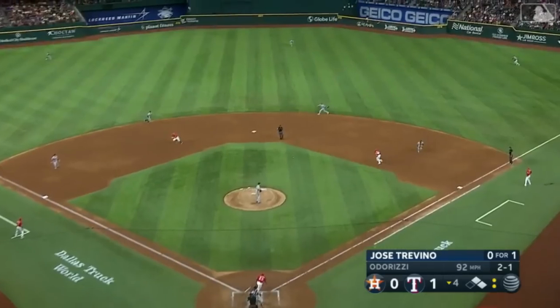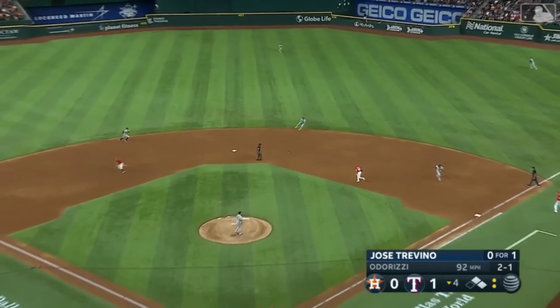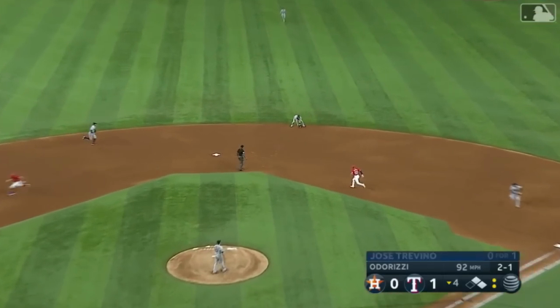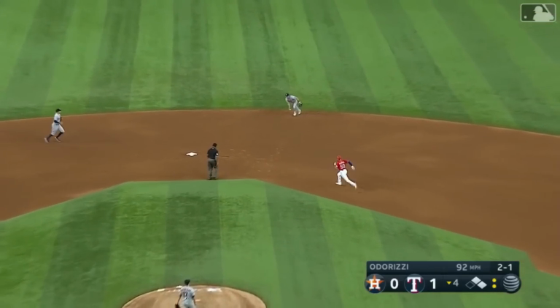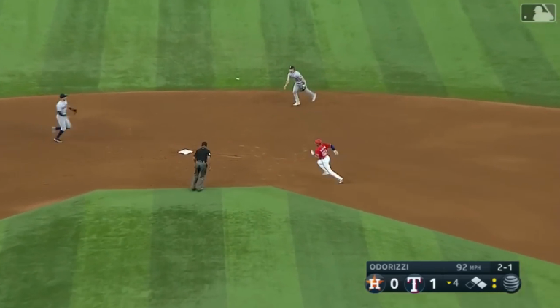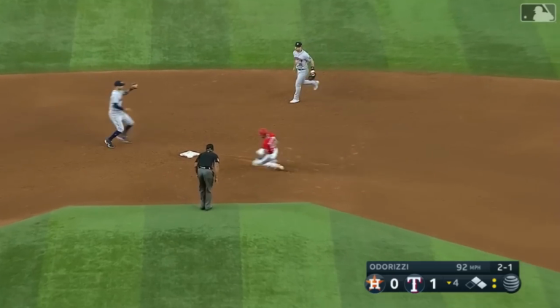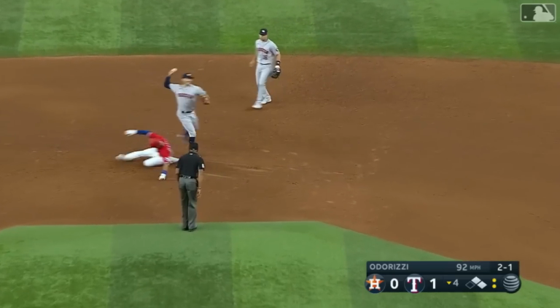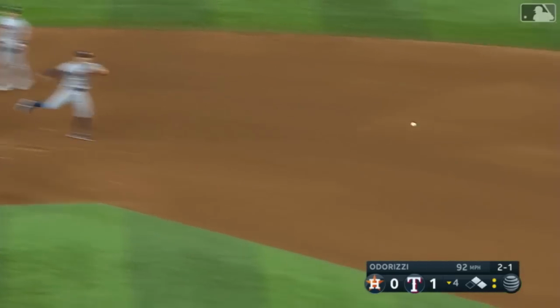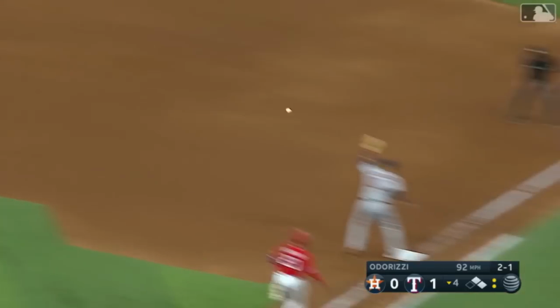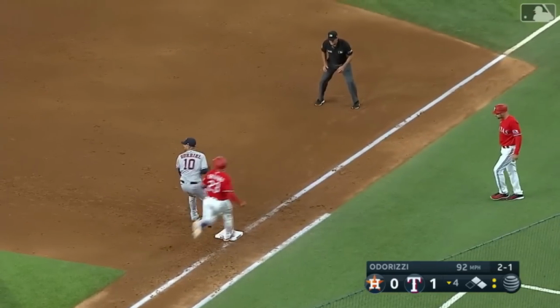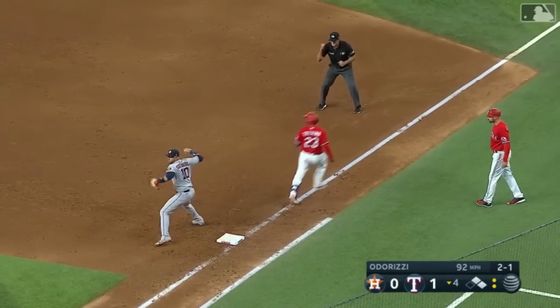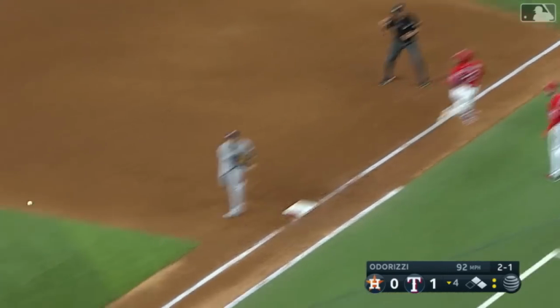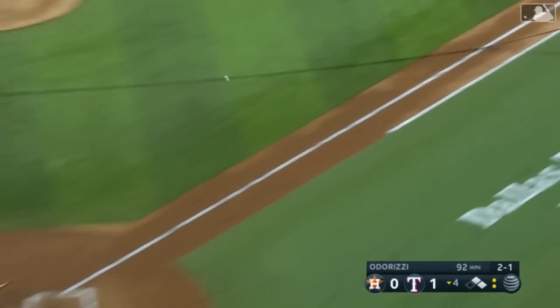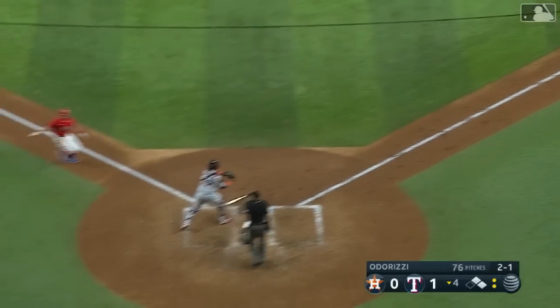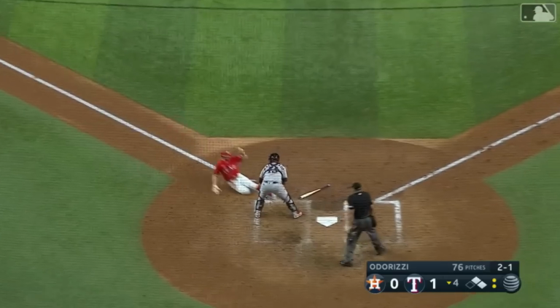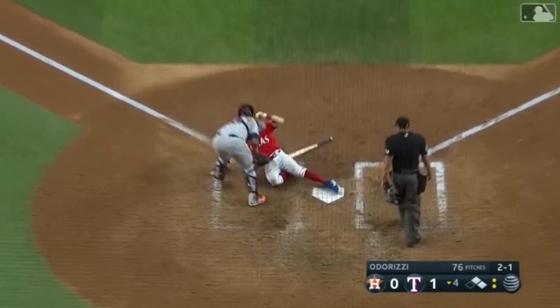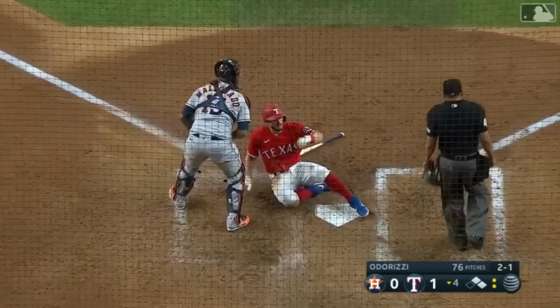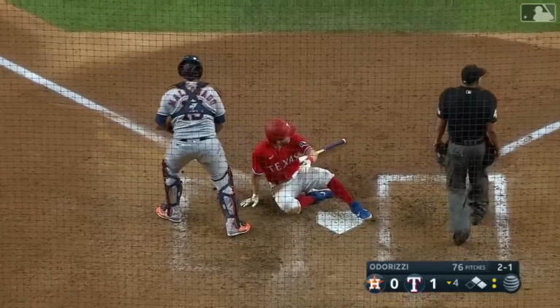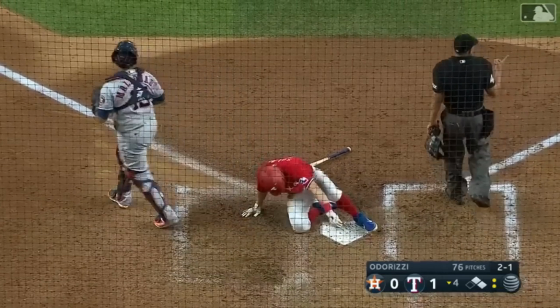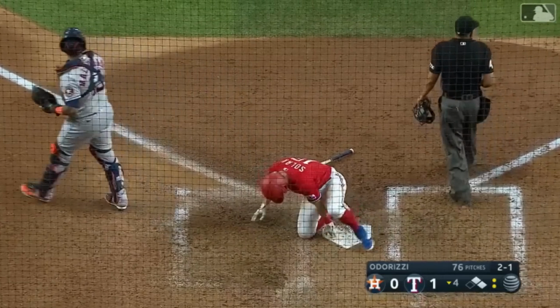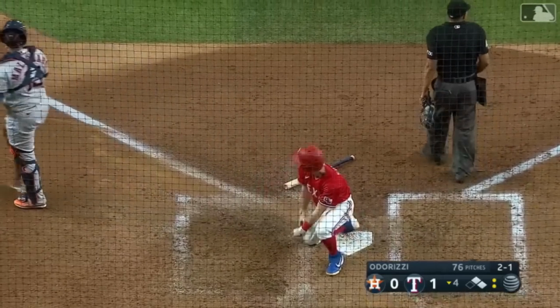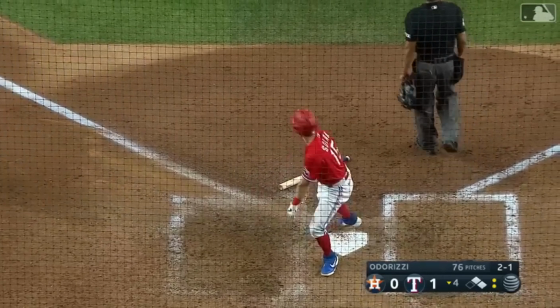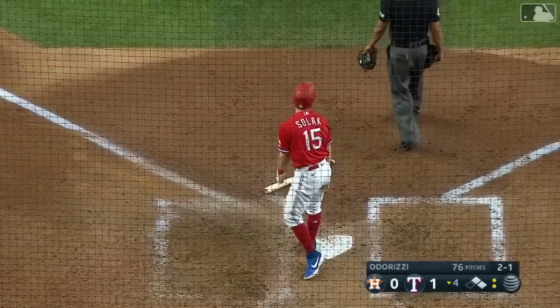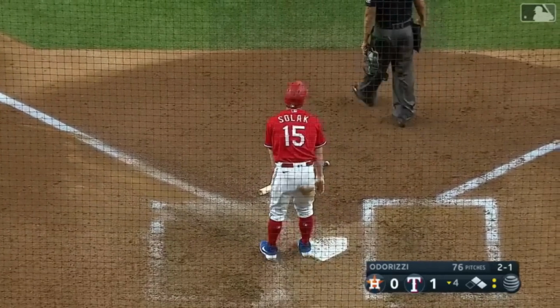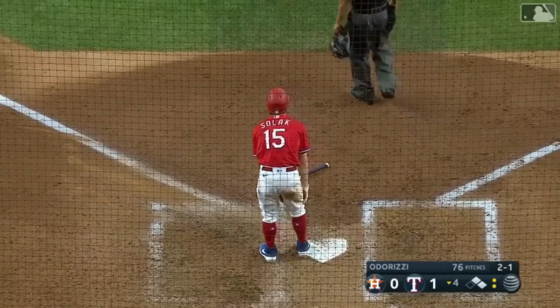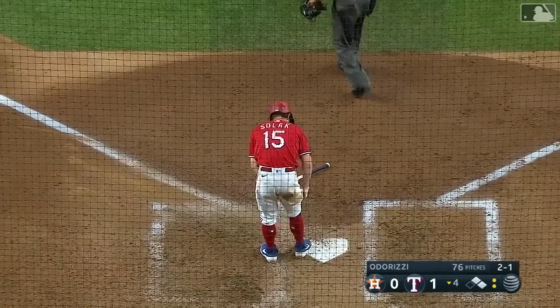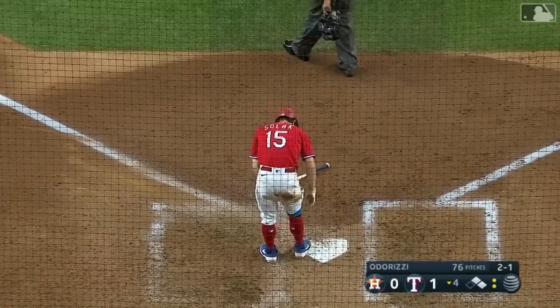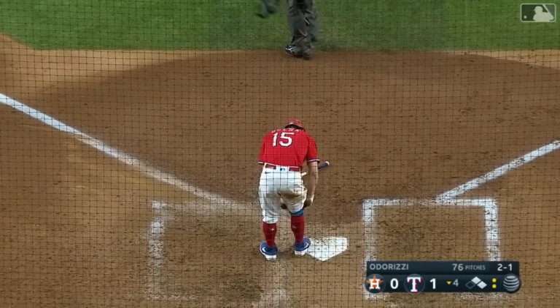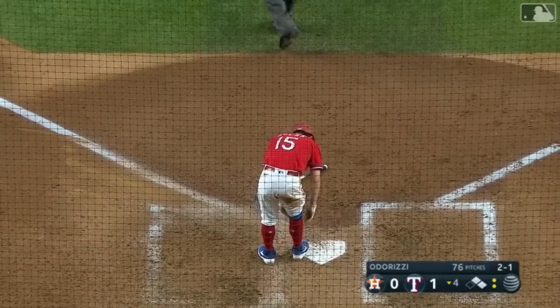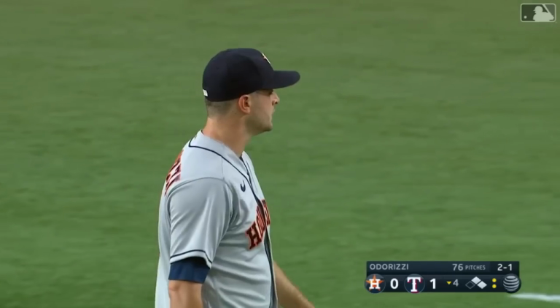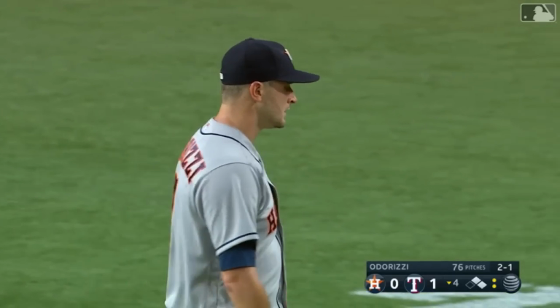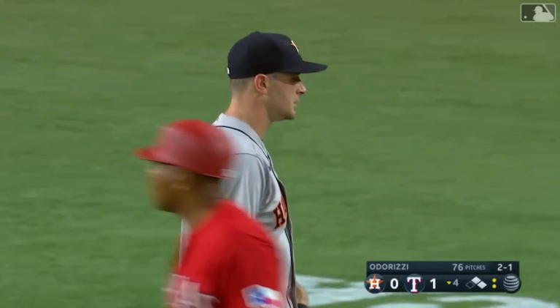On the ground, right side. Diaz will flip it to Correa. Correa's throw to first in time. The throw home doesn't matter because that's a third out.